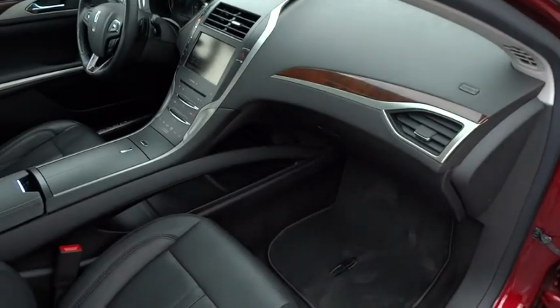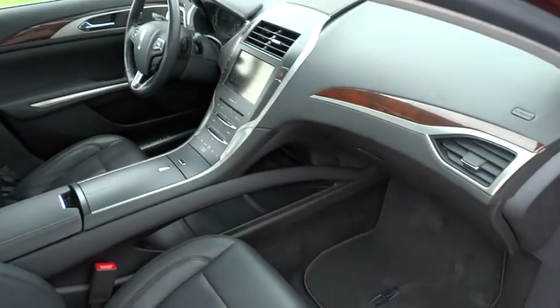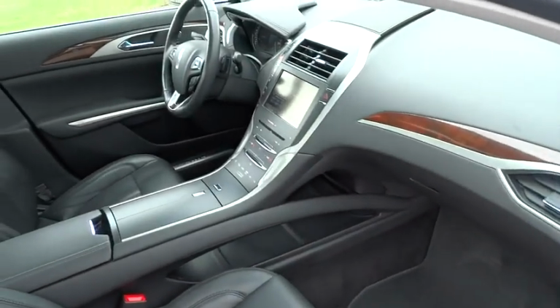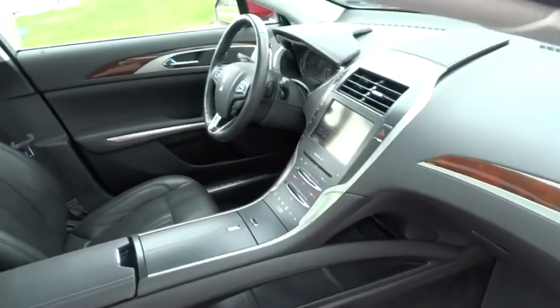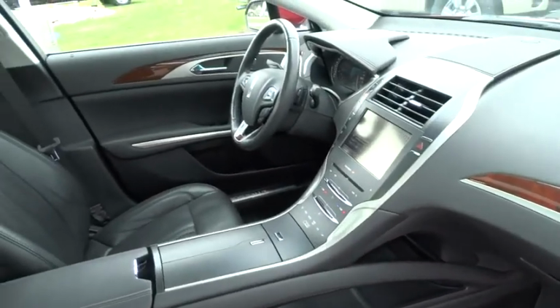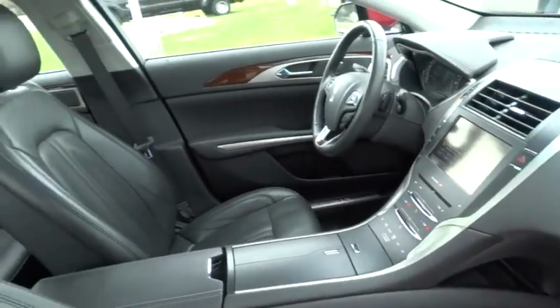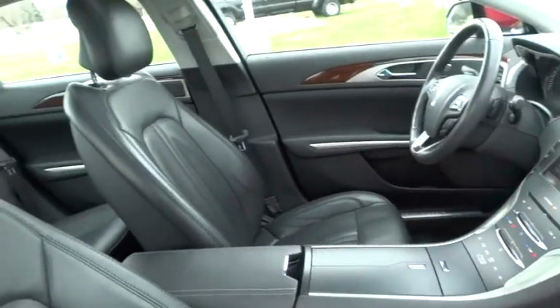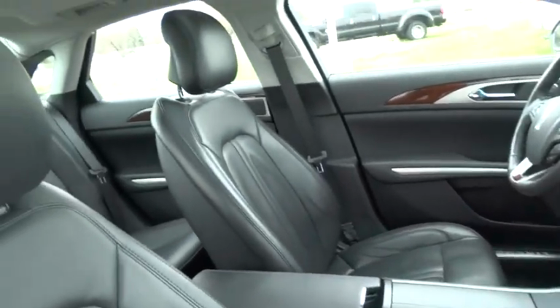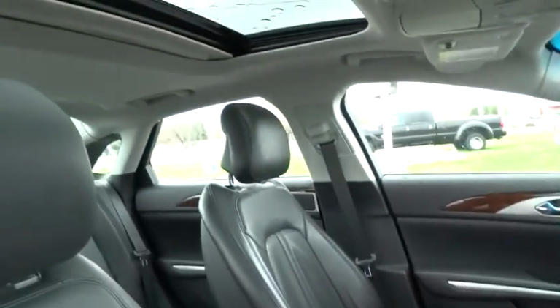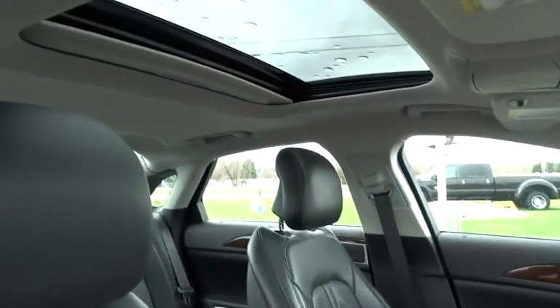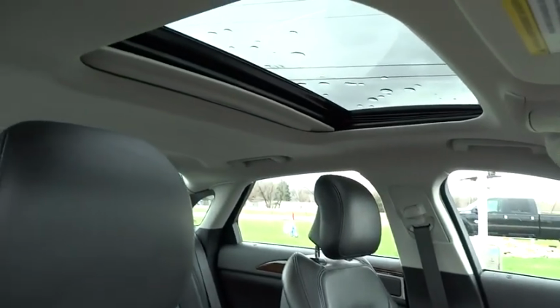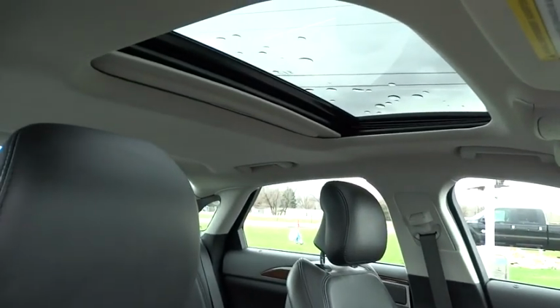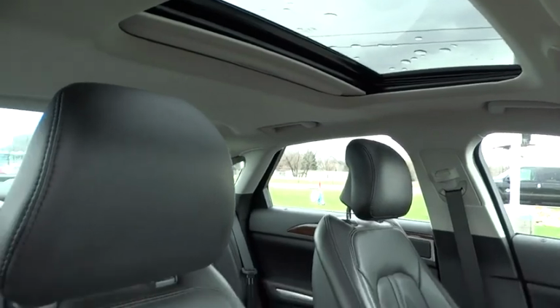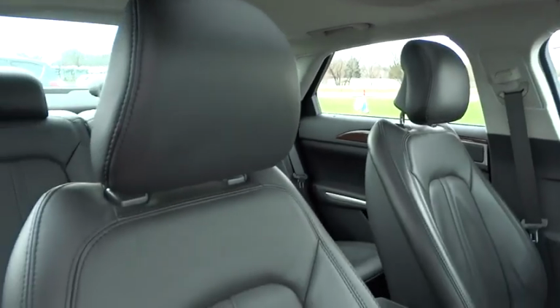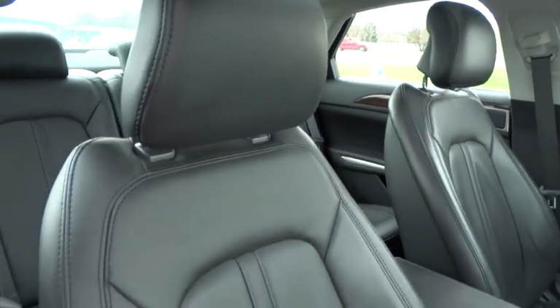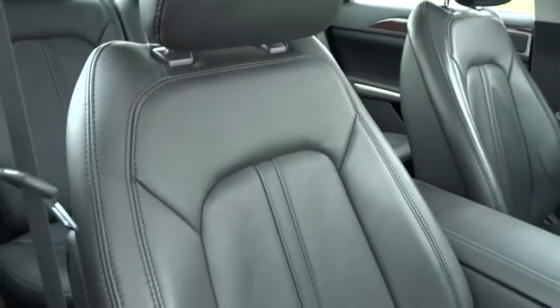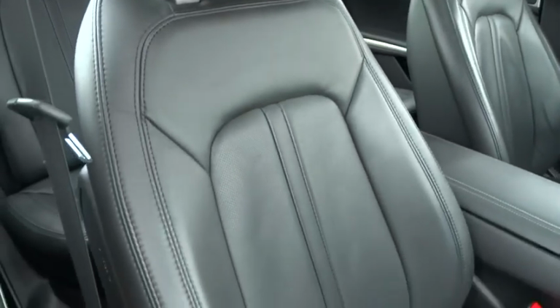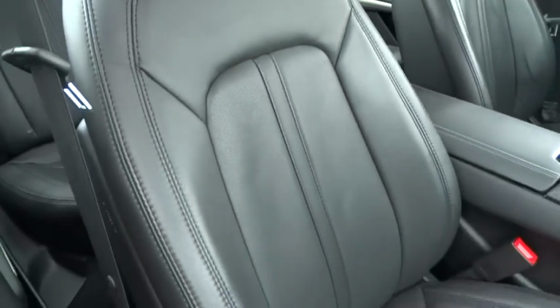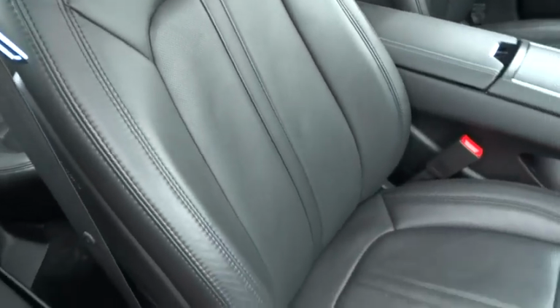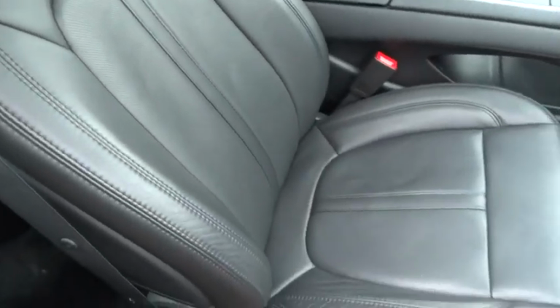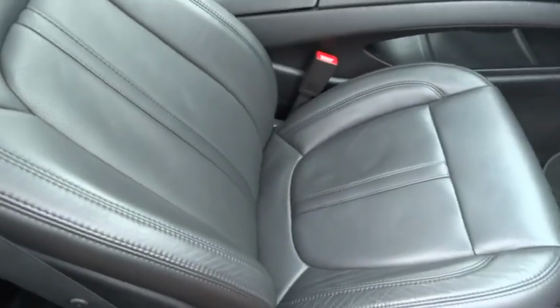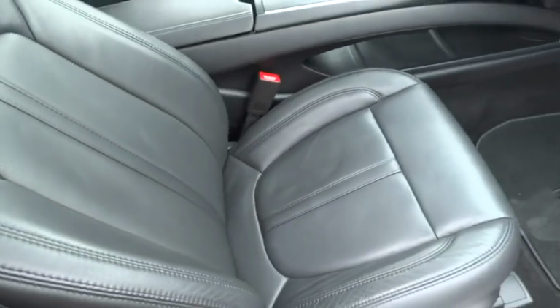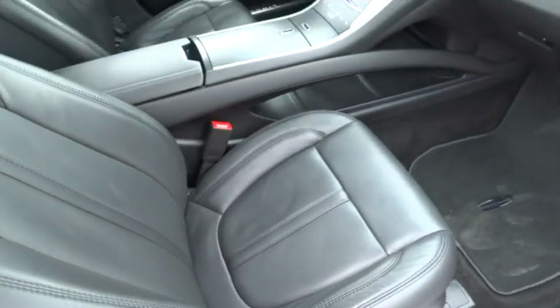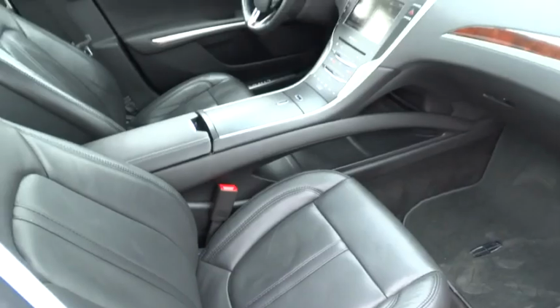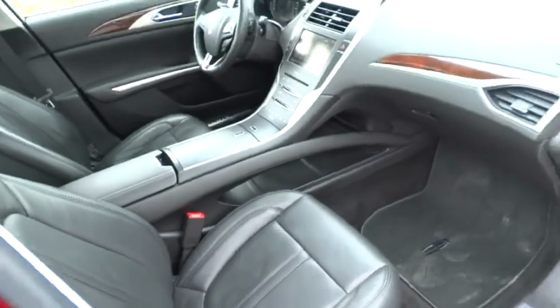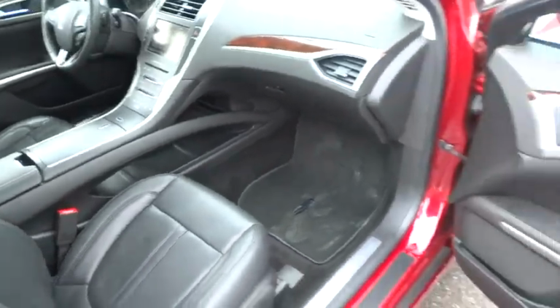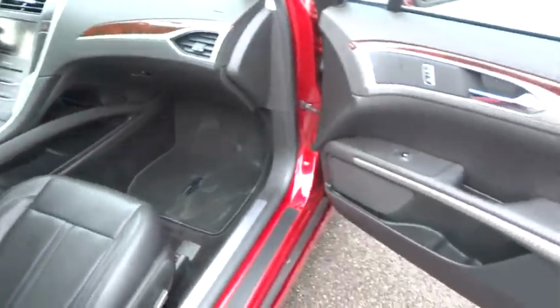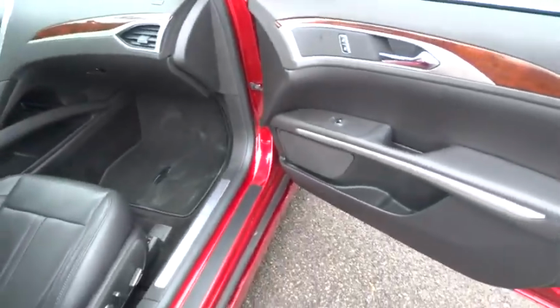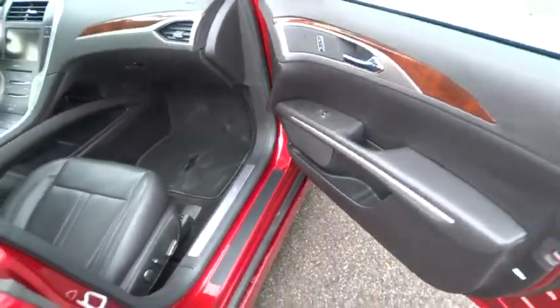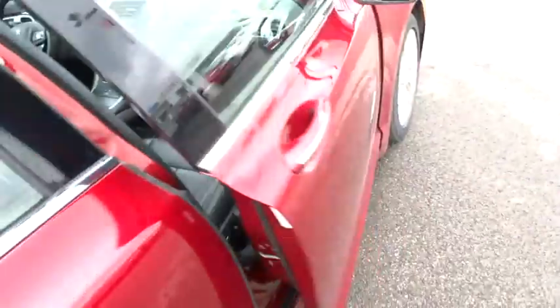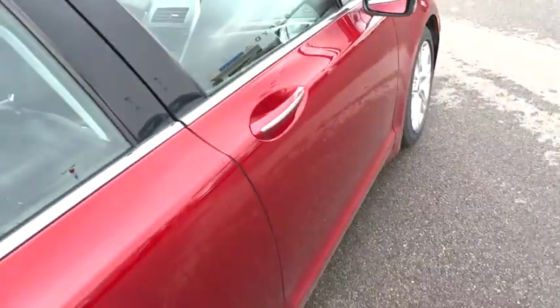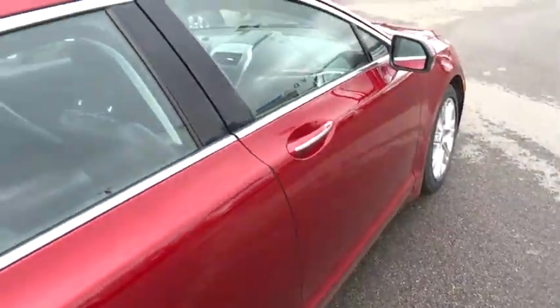Add that to the clean modern interior with standard features including rich leather, exotic wood, and a sophisticated assistant that responds to the sound of your voice, and you'll see the MKZ offers a new dimension of luxury and is priced below $30,000.